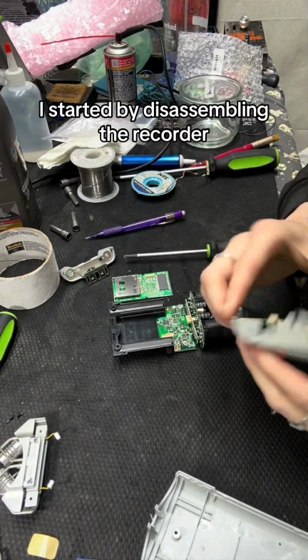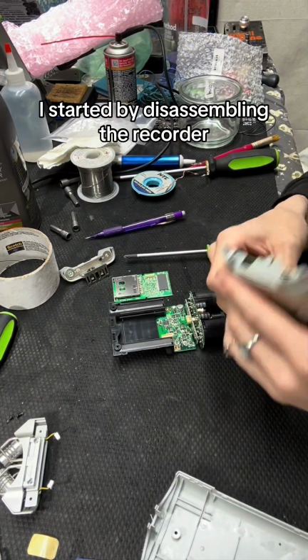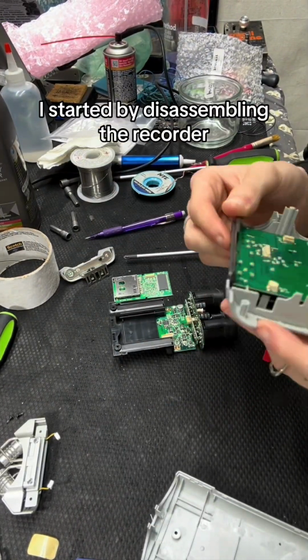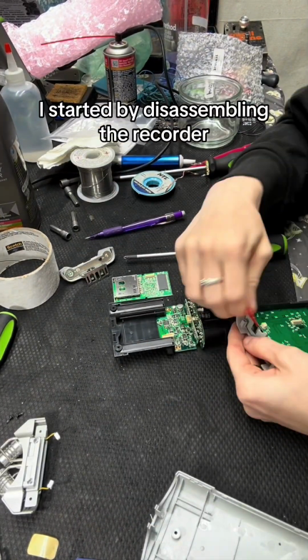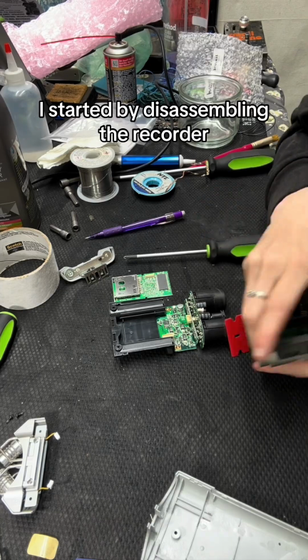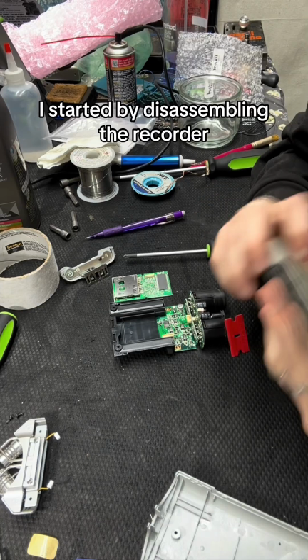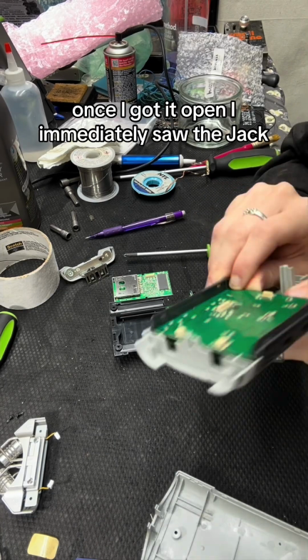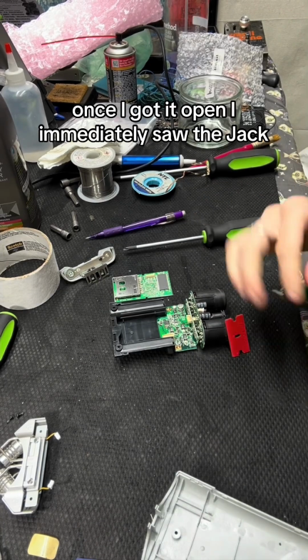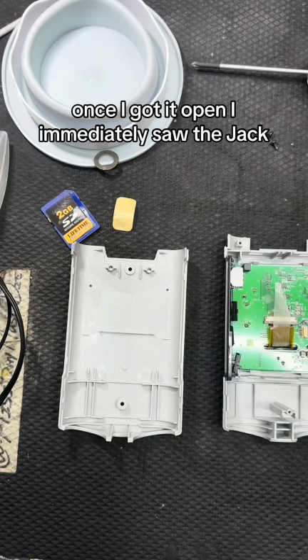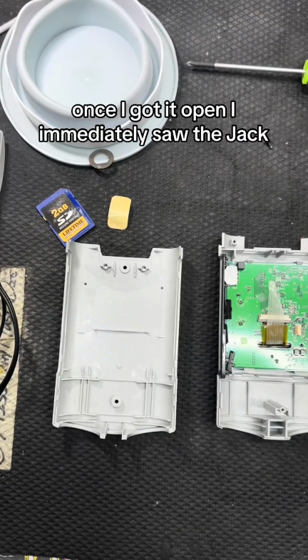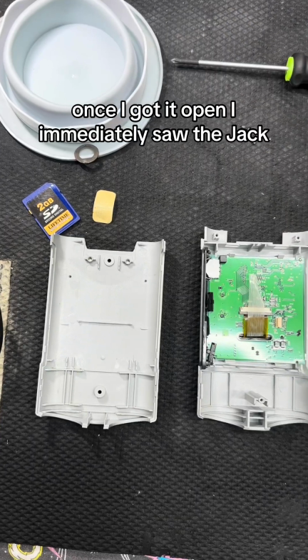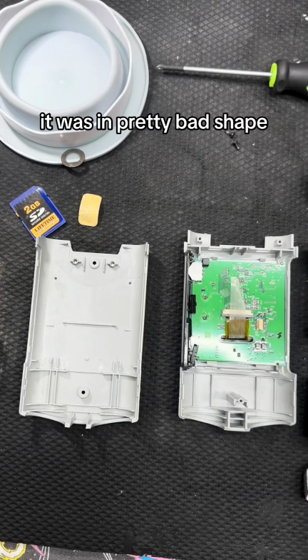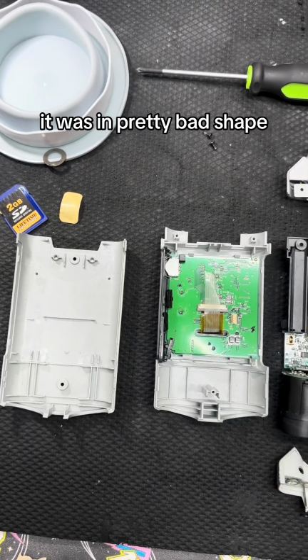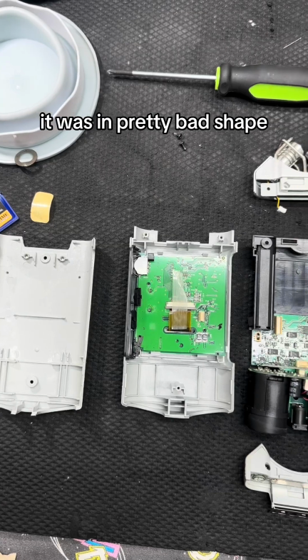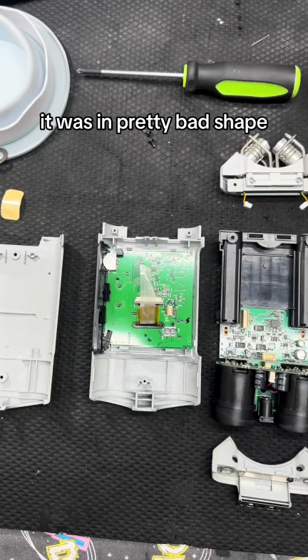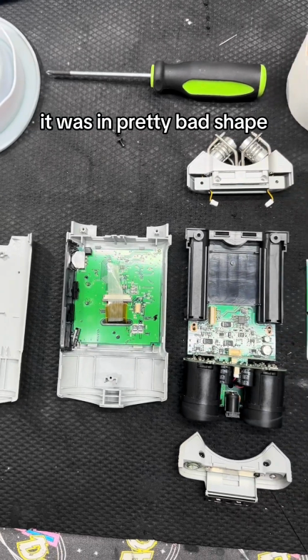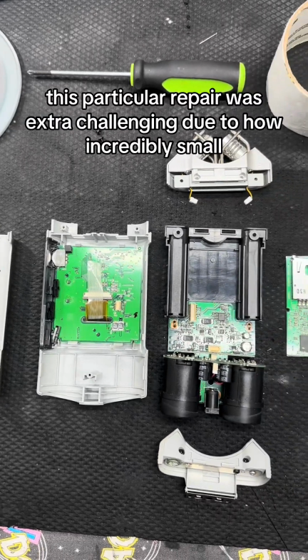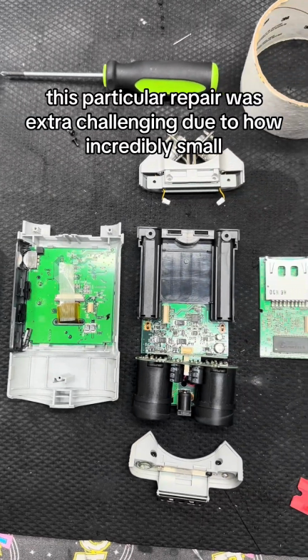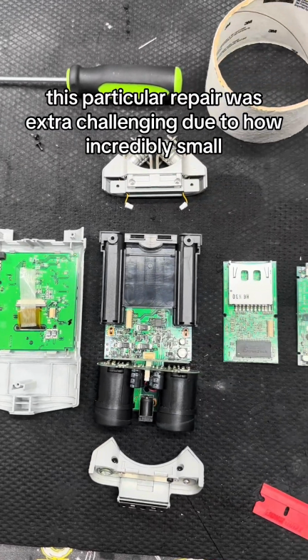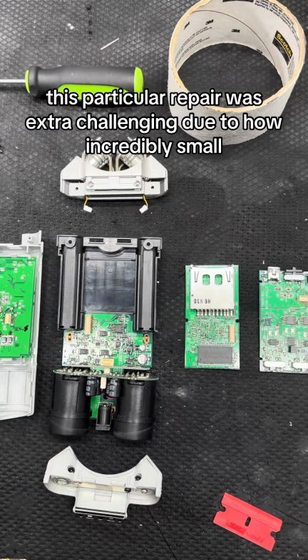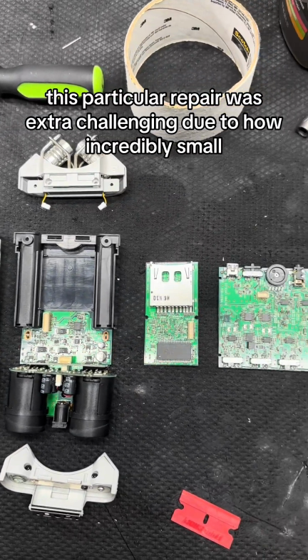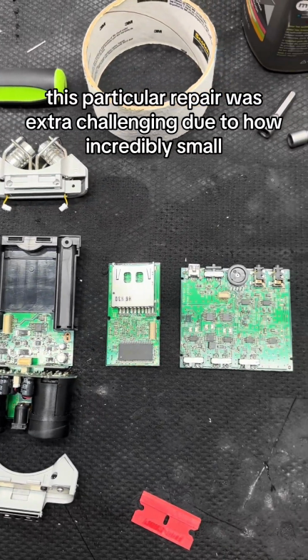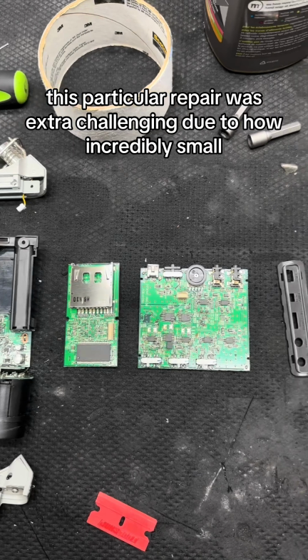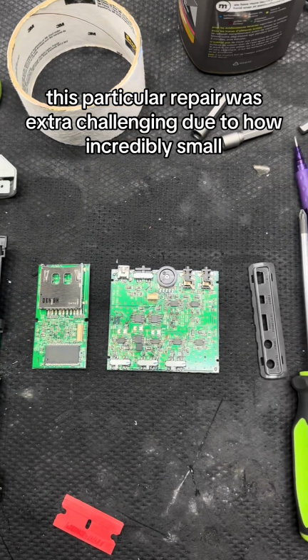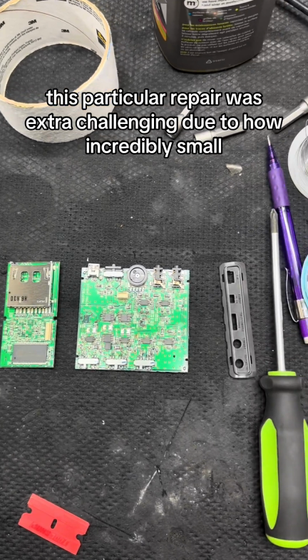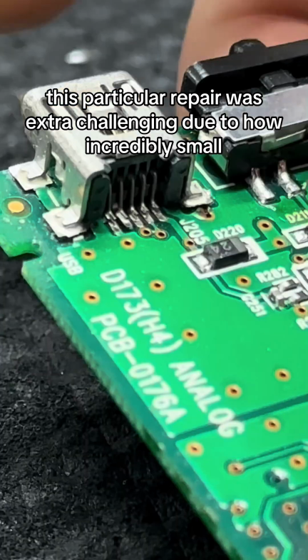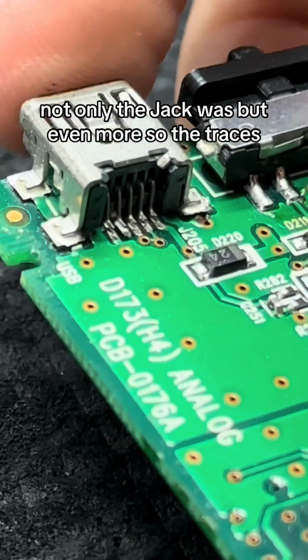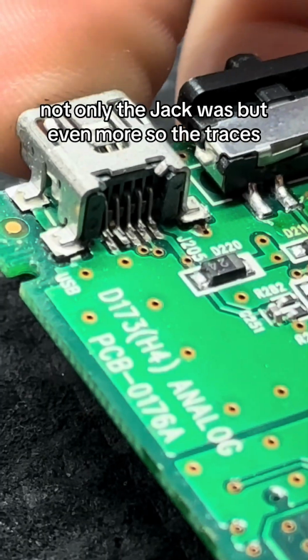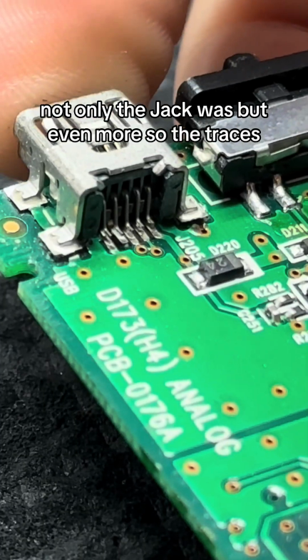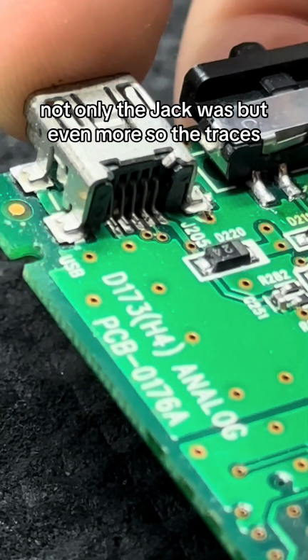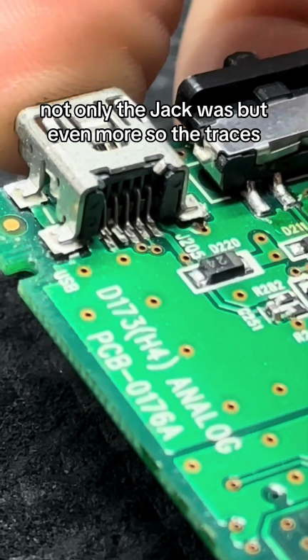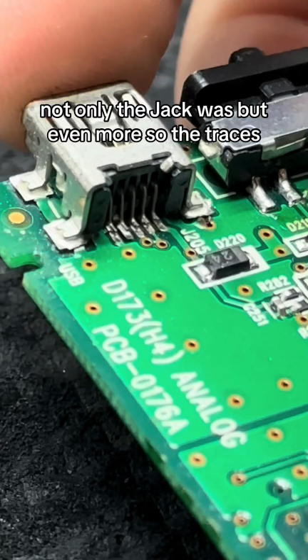I started by disassembling the recorder. Once I got it open I immediately saw the jack and it was in pretty bad shape. This particular repair was extra challenging due to how incredibly small not only the jack was, but even more so the traces.